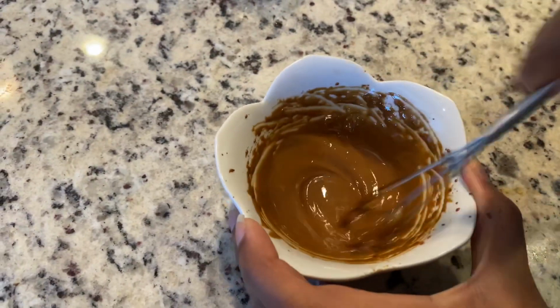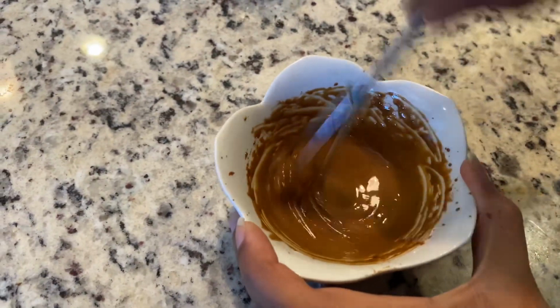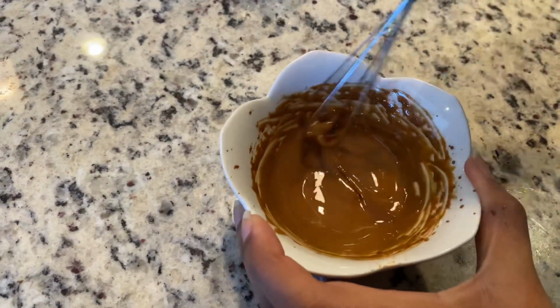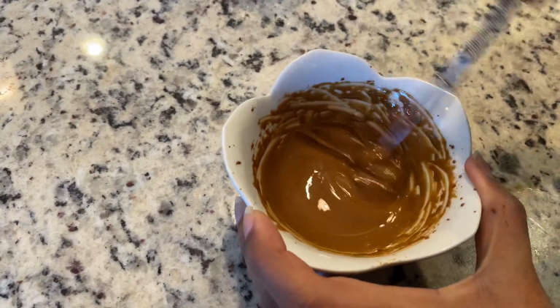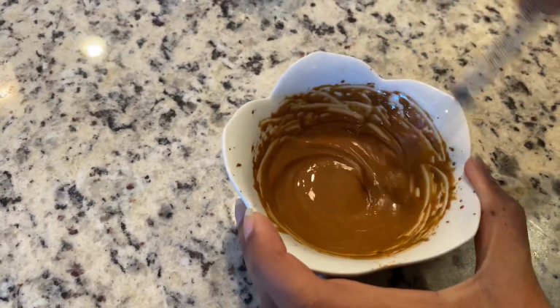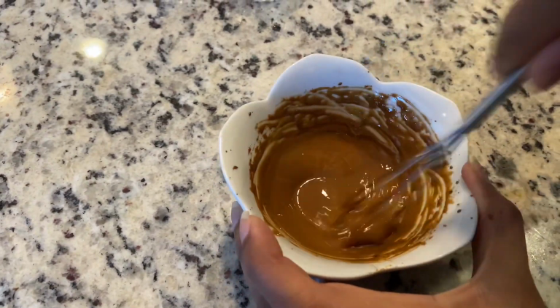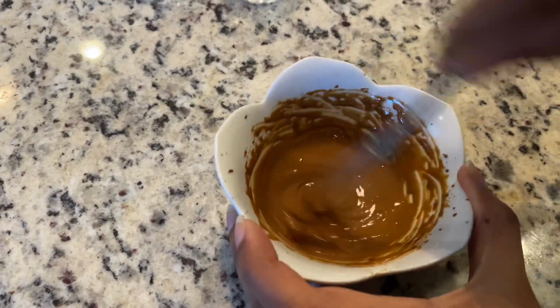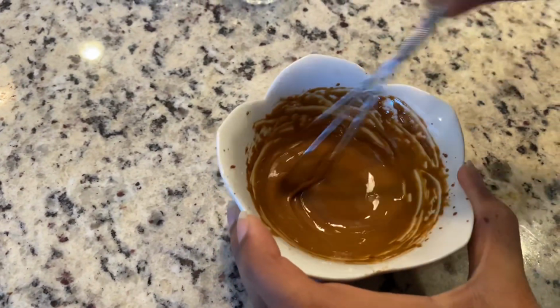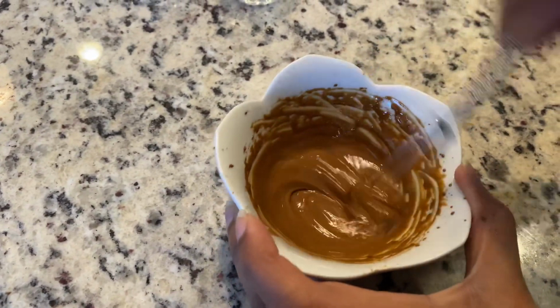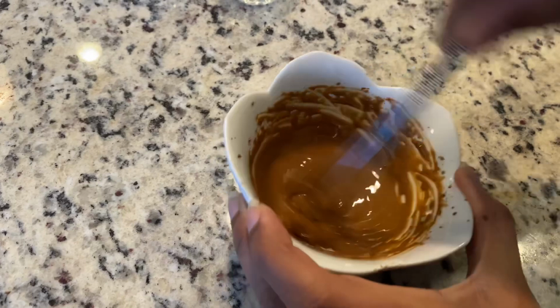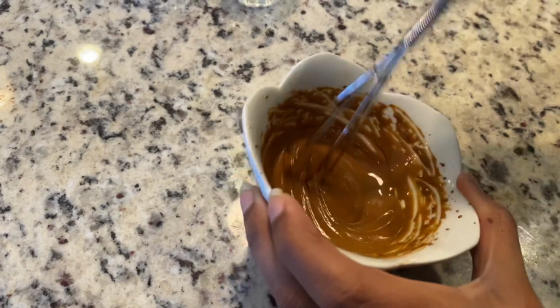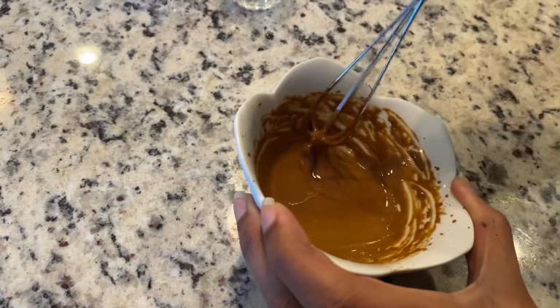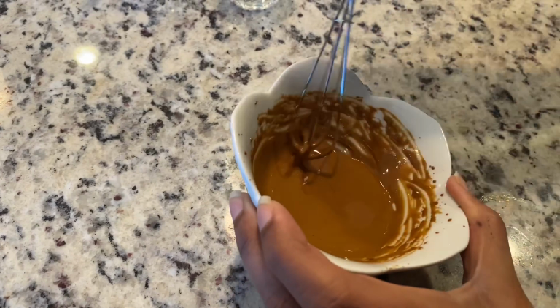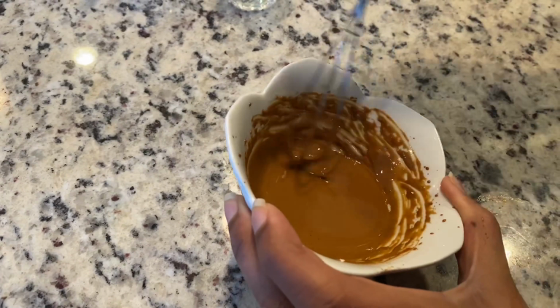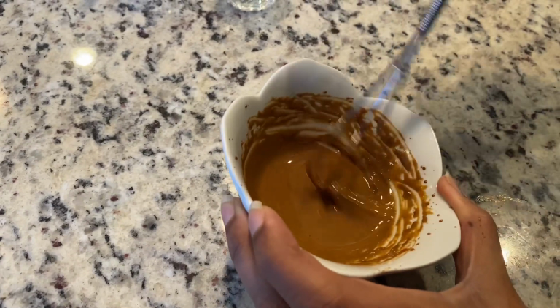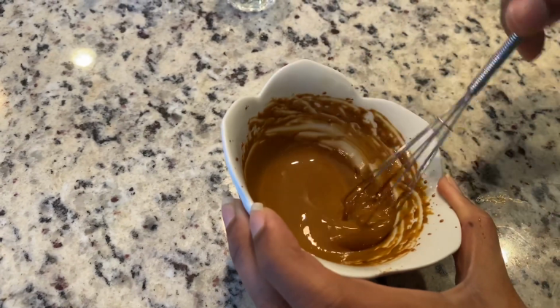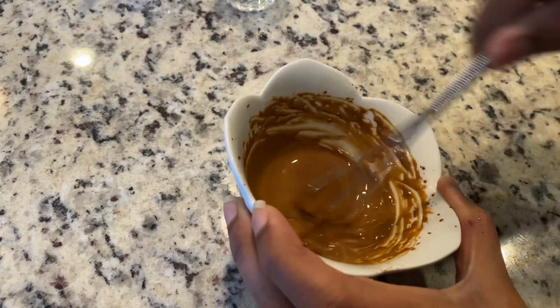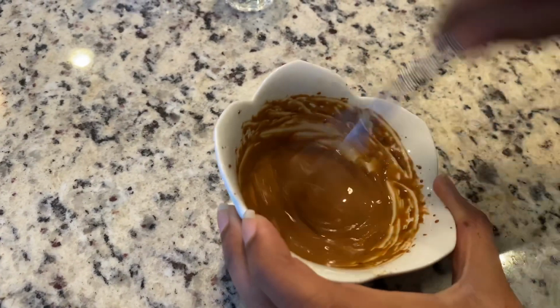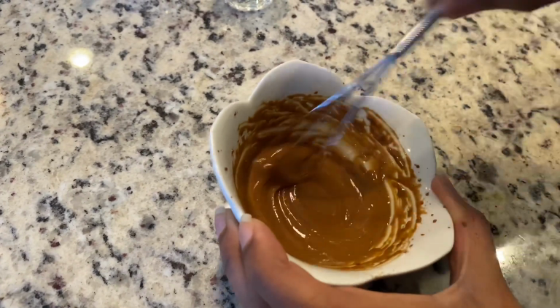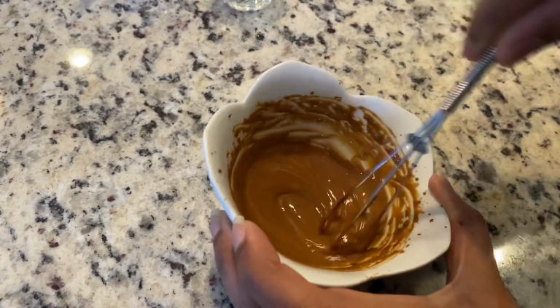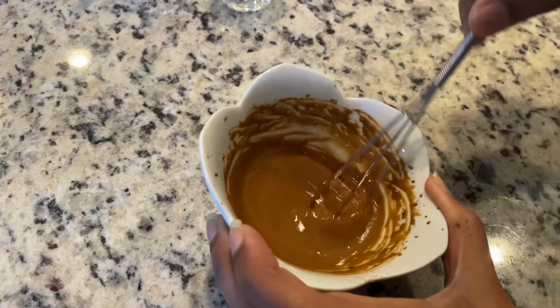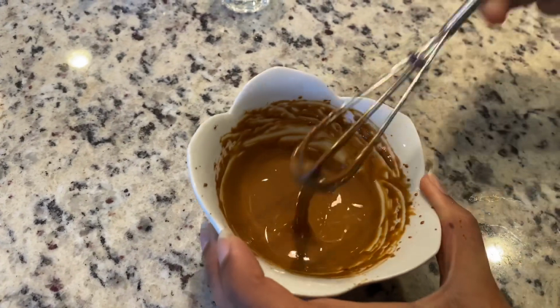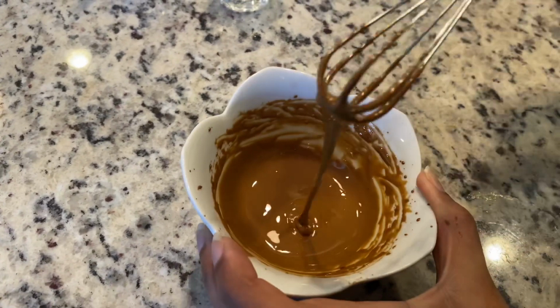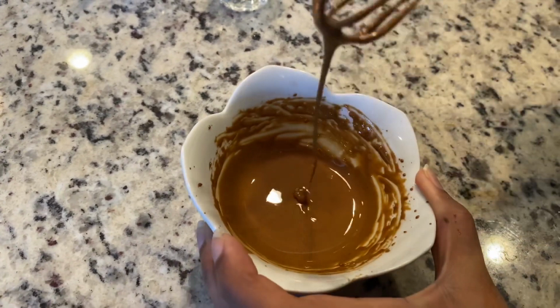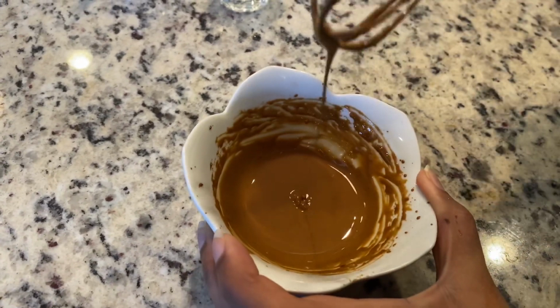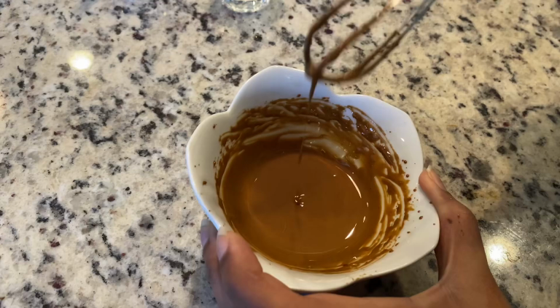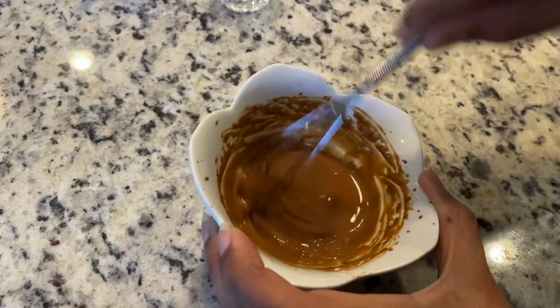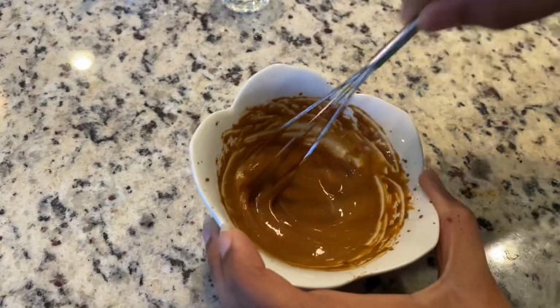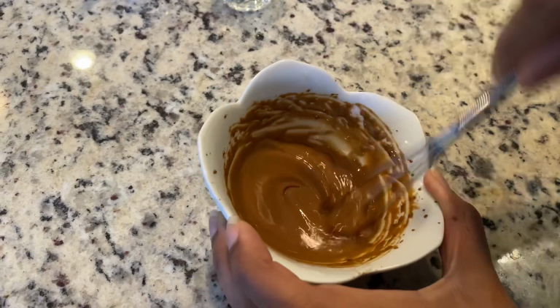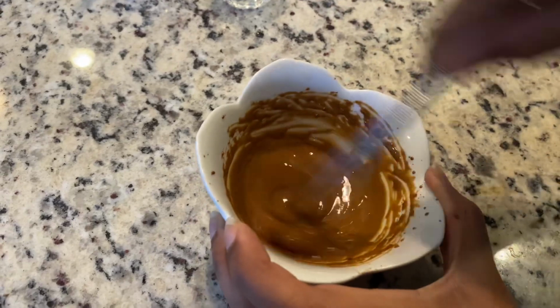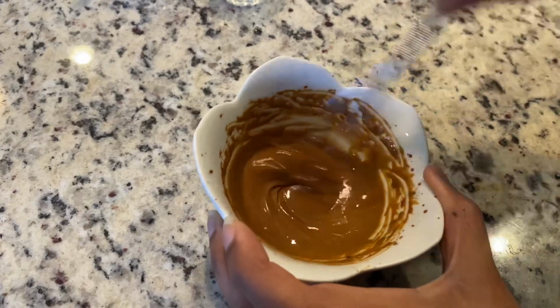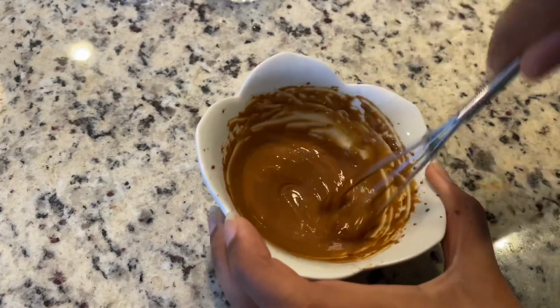After five to ten minutes of whisking, it started to turn out a little bit more creamy and the sugar has now completely melted.